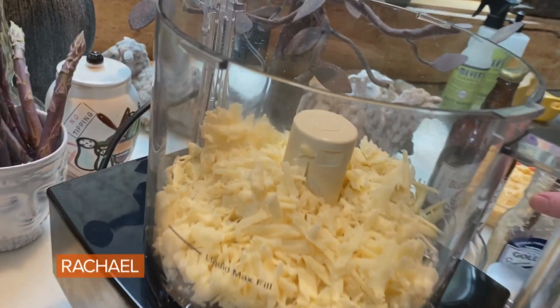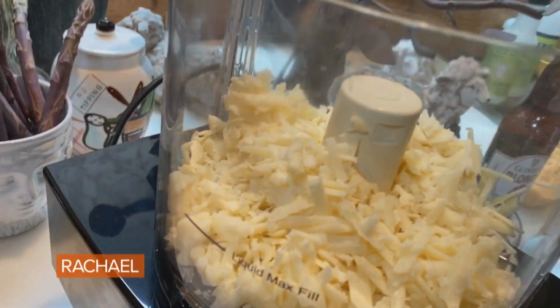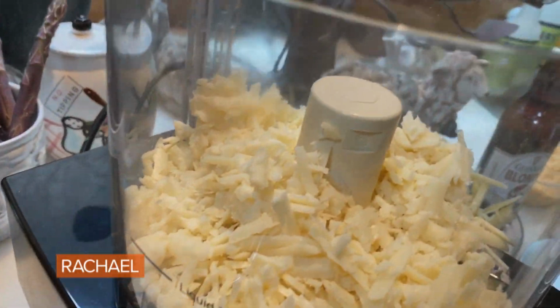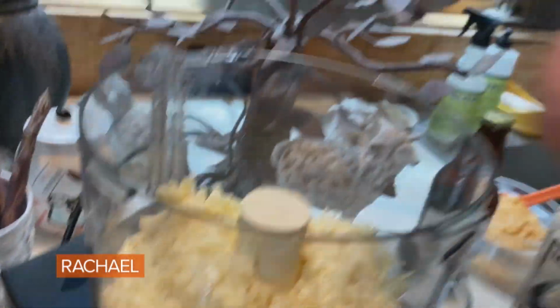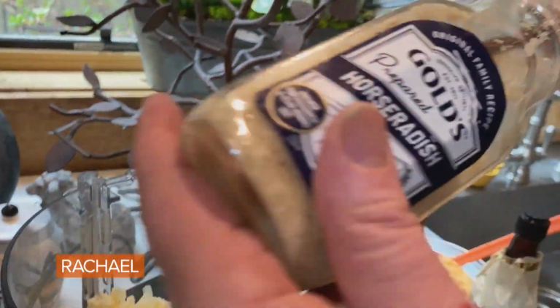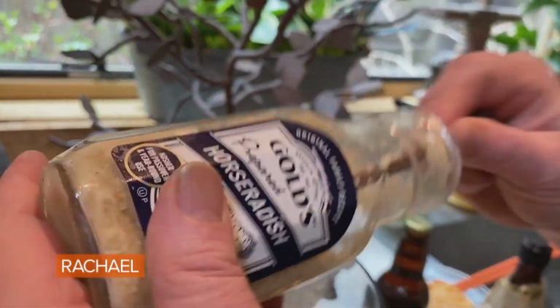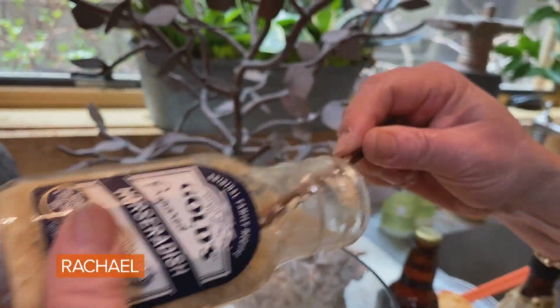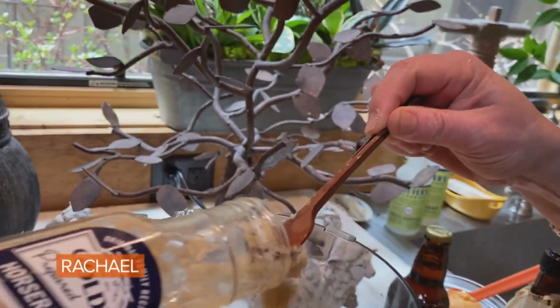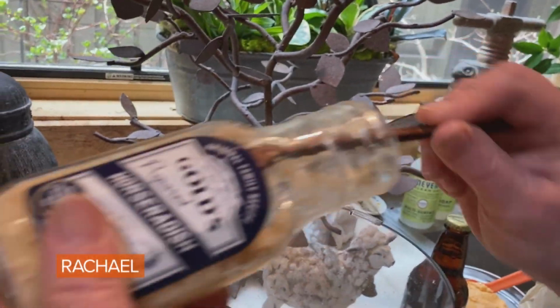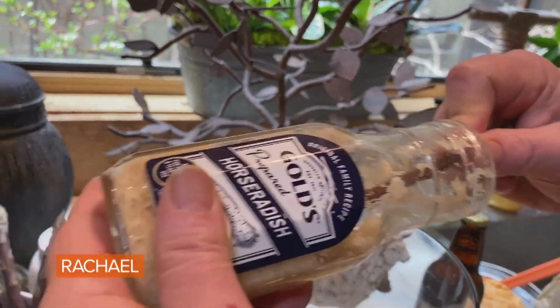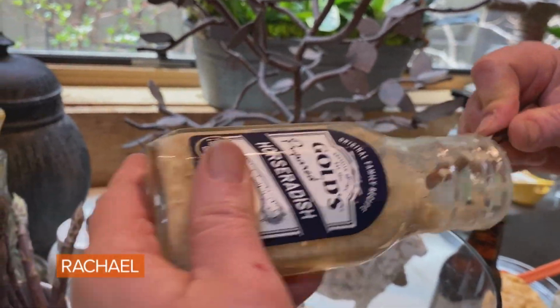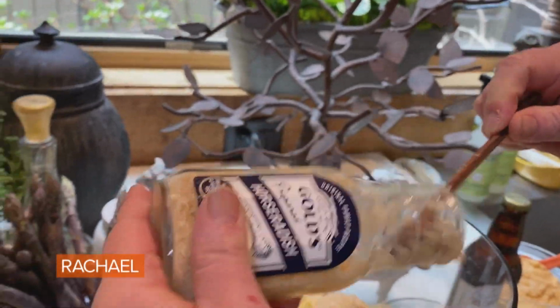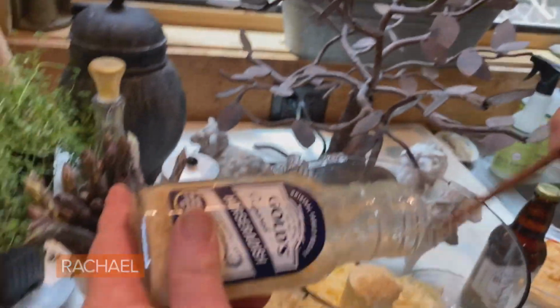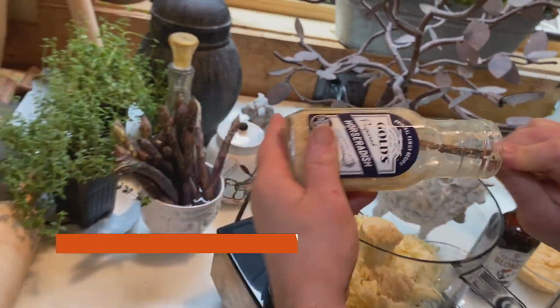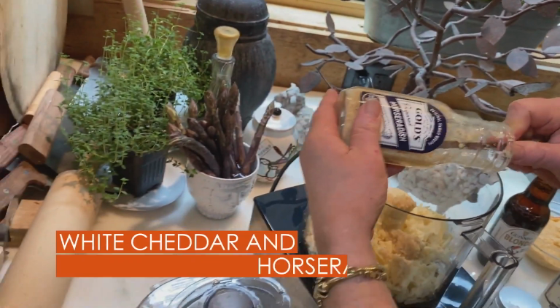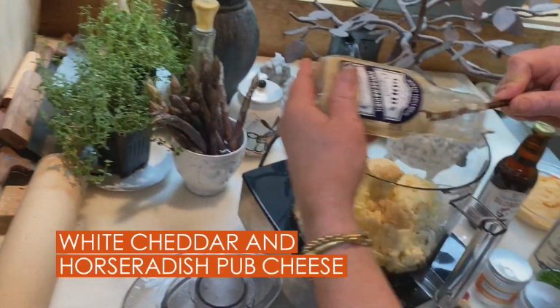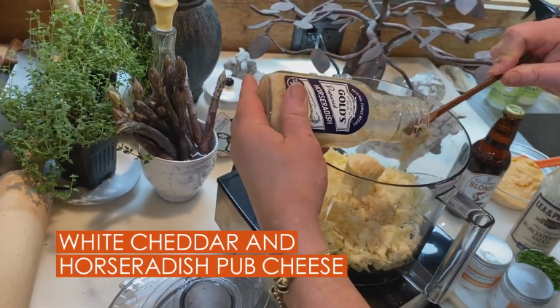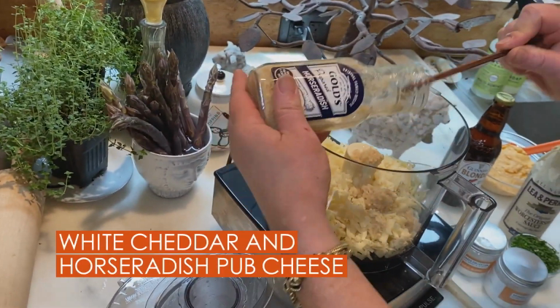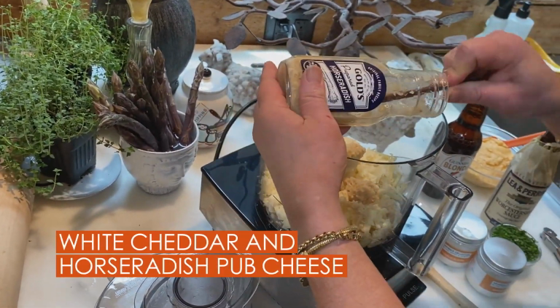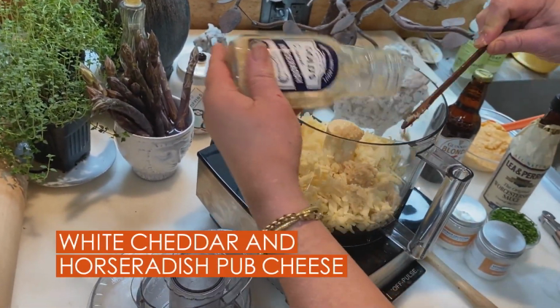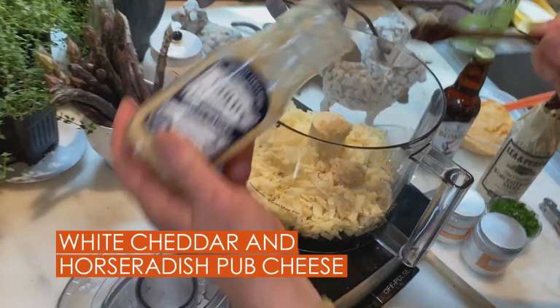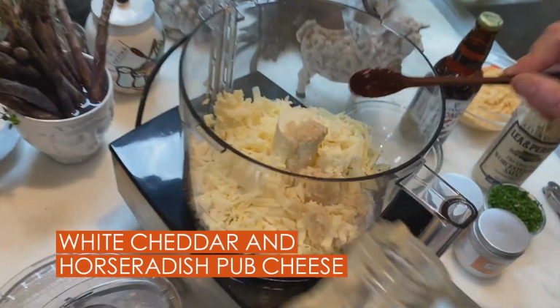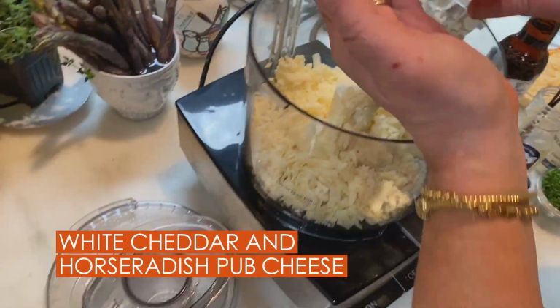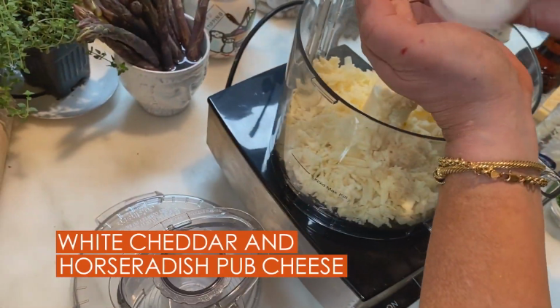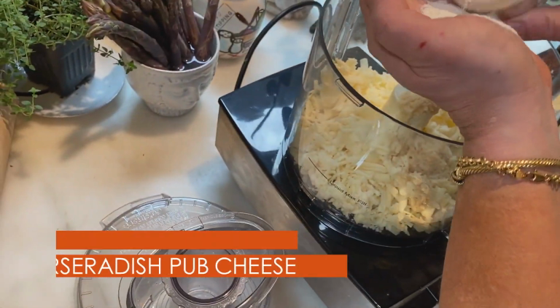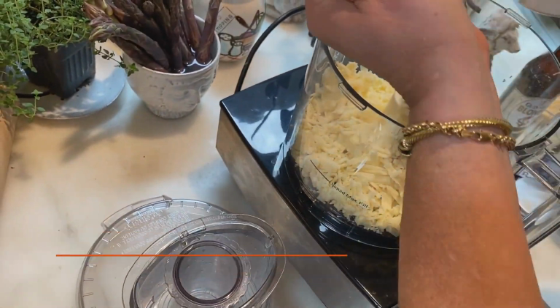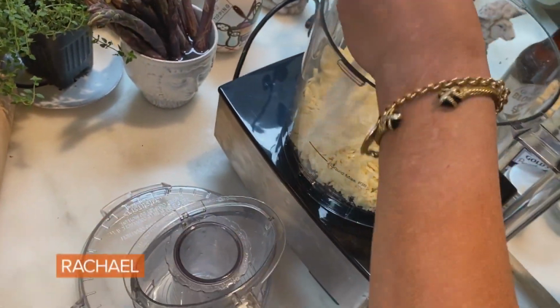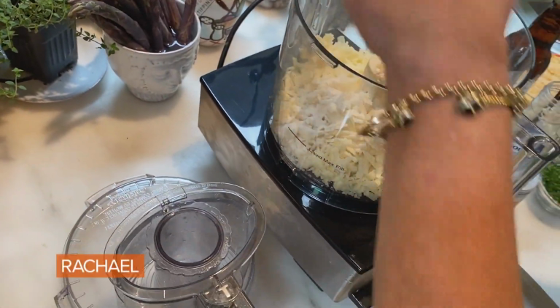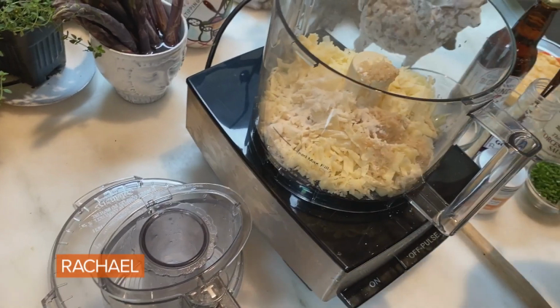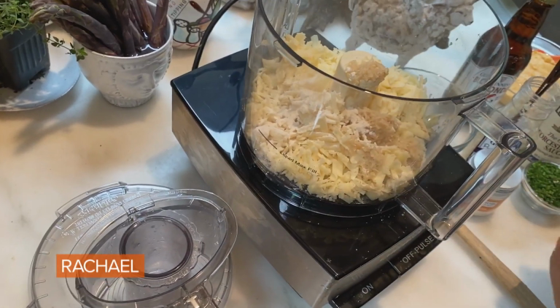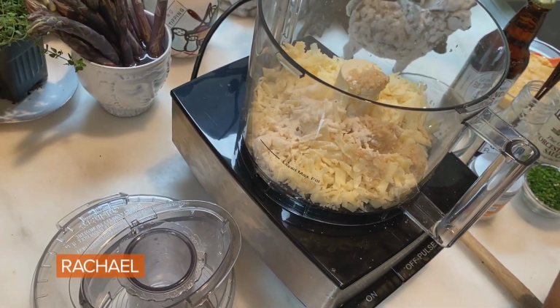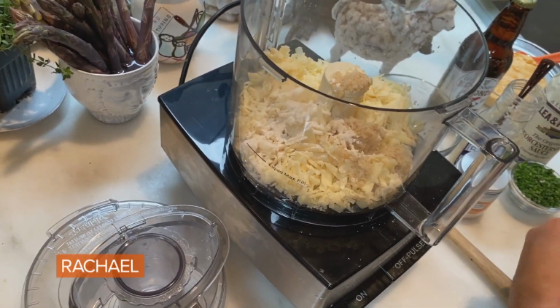We're going to make a horseradish pub cheese with about two teaspoons each of everybody — a little horseradish, granulated onion, and granulated garlic.